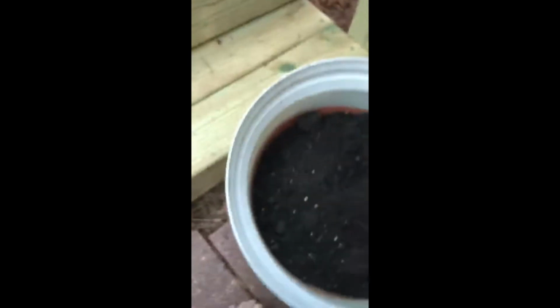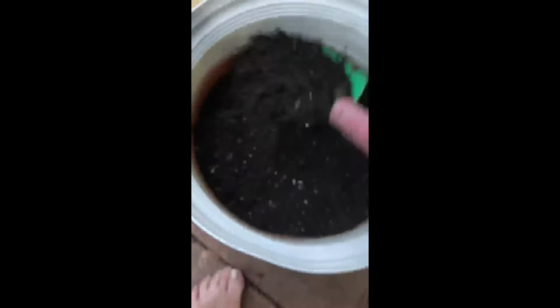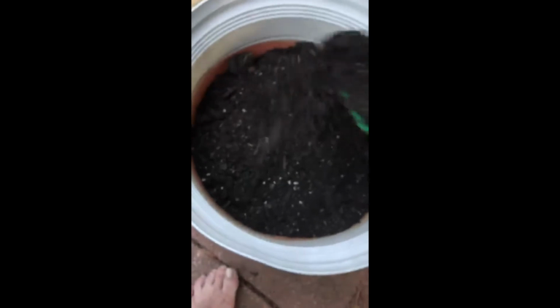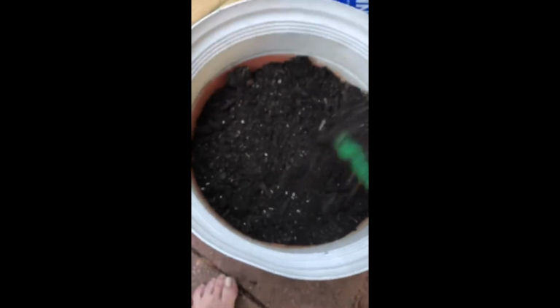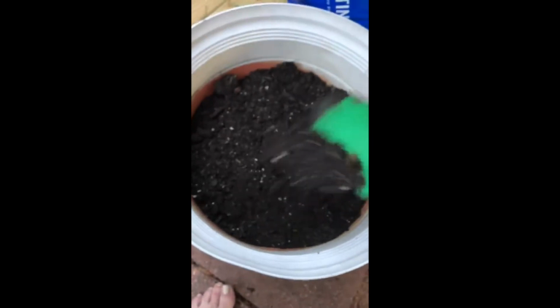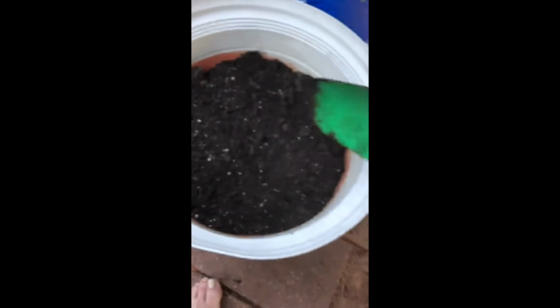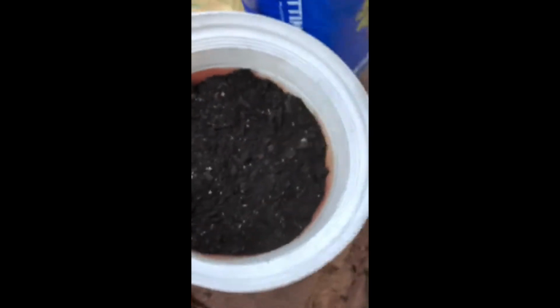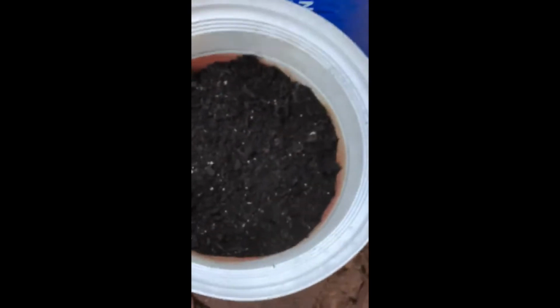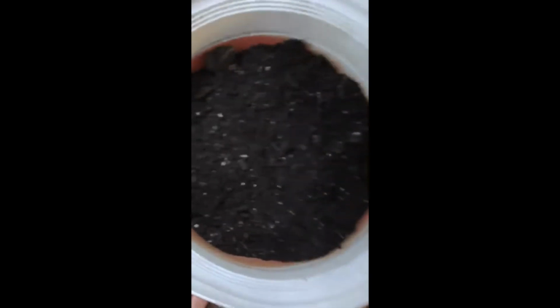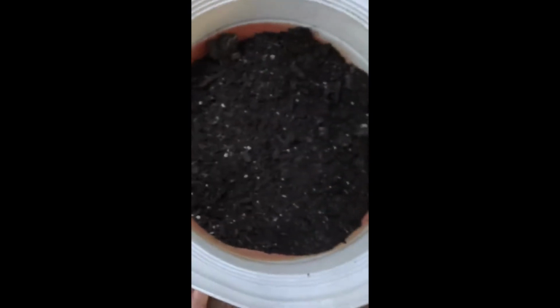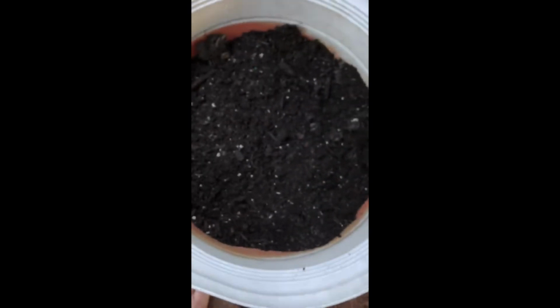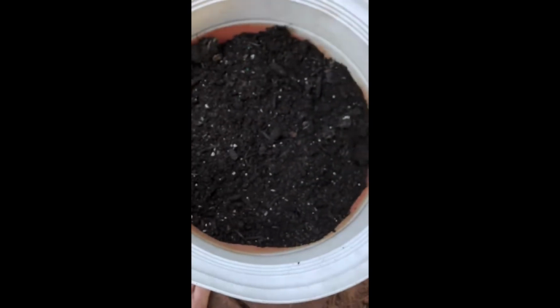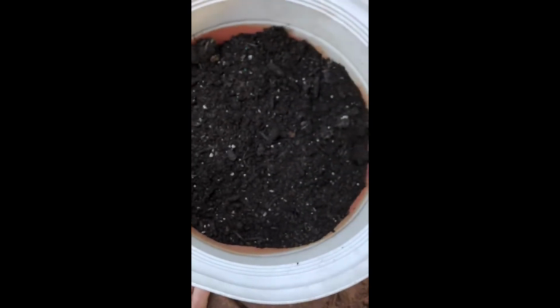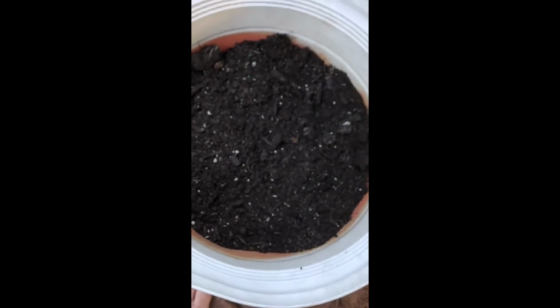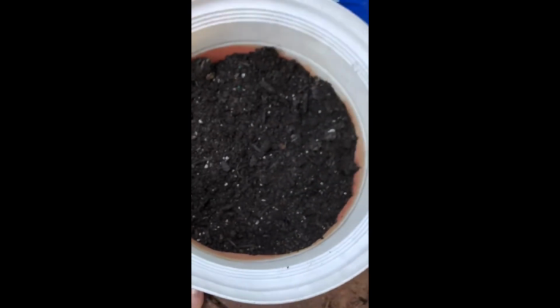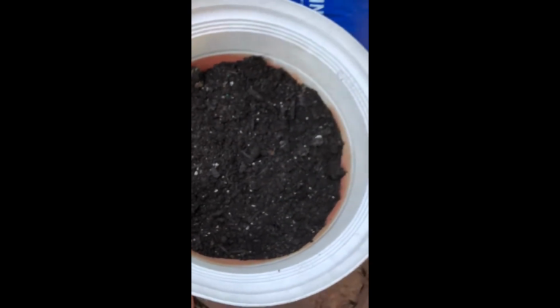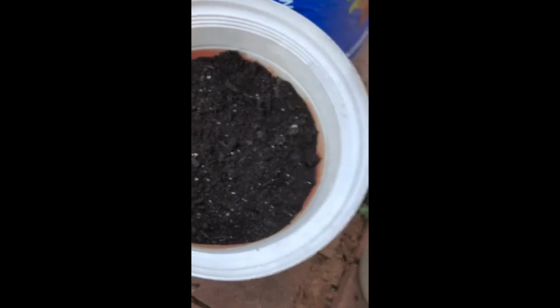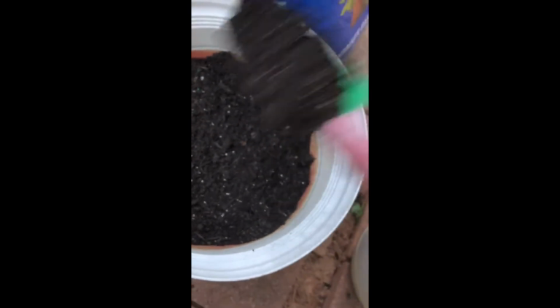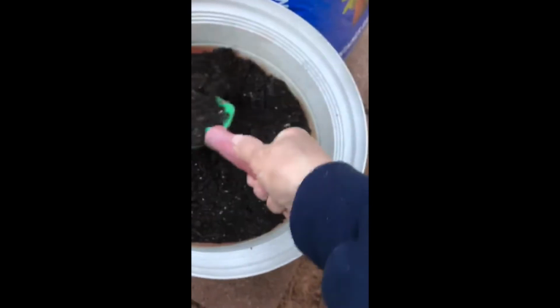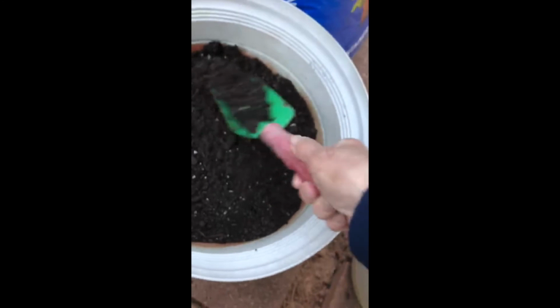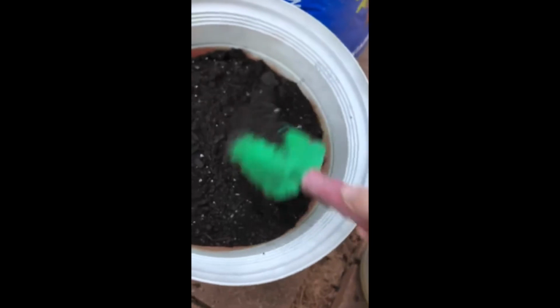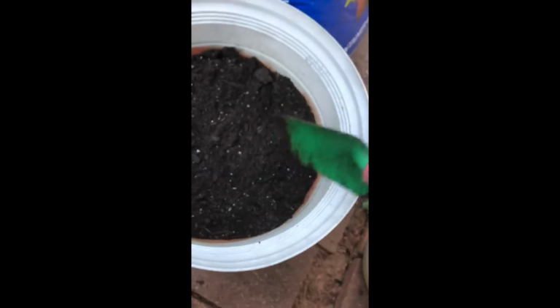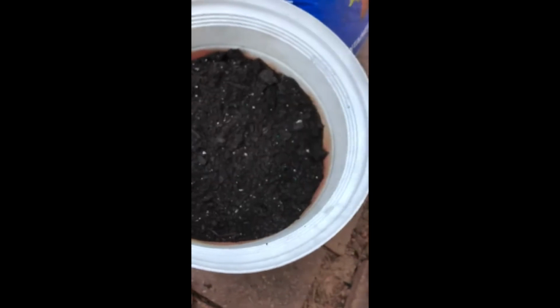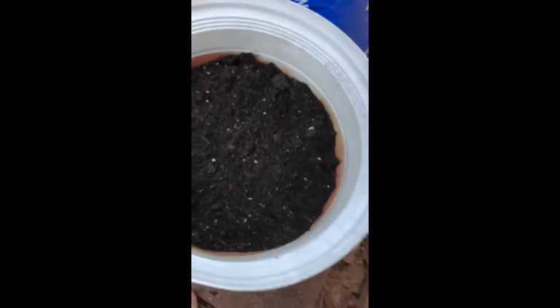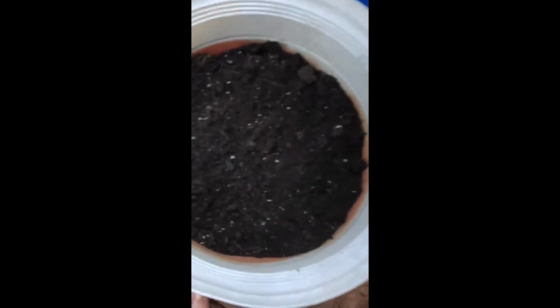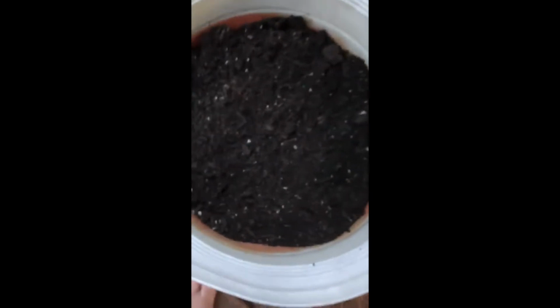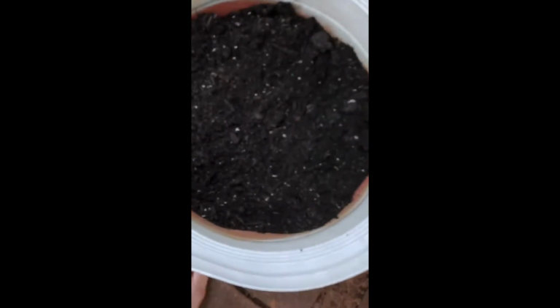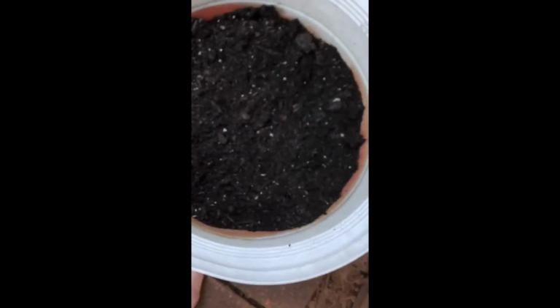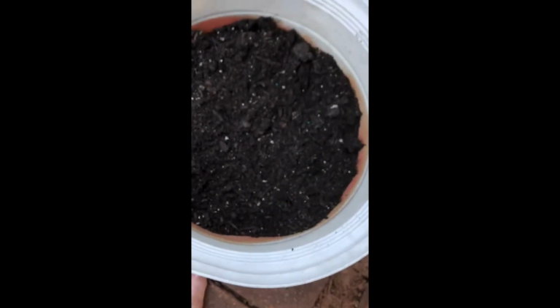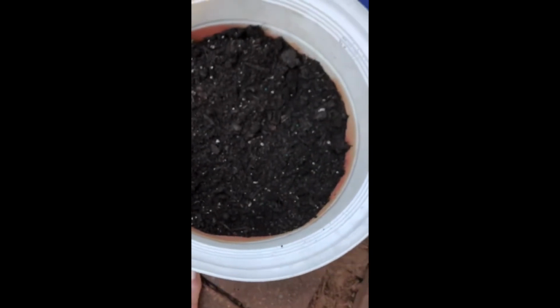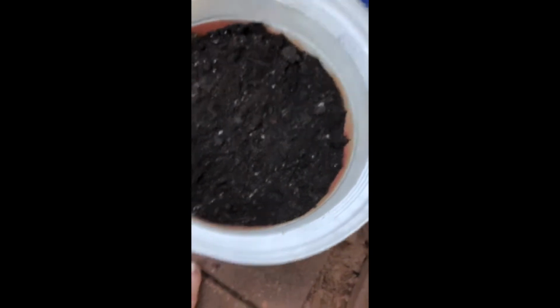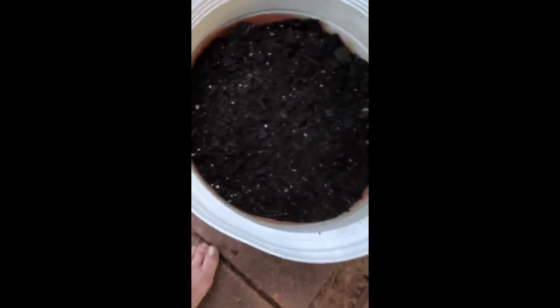Next year, or later this year — probably next year — I will have four new peonies.